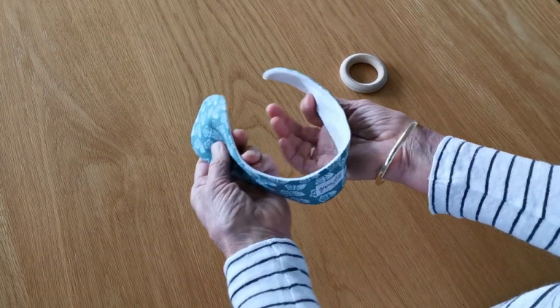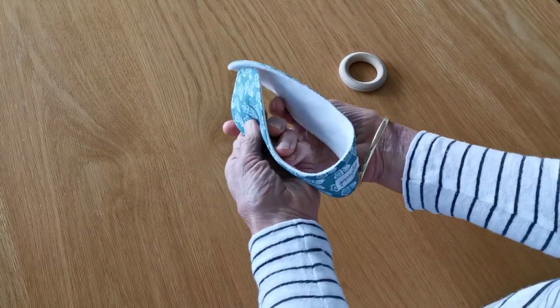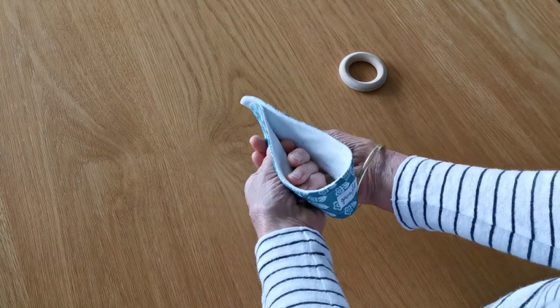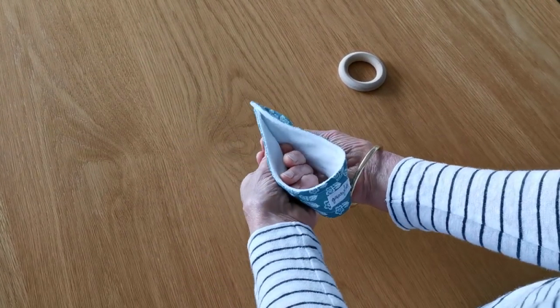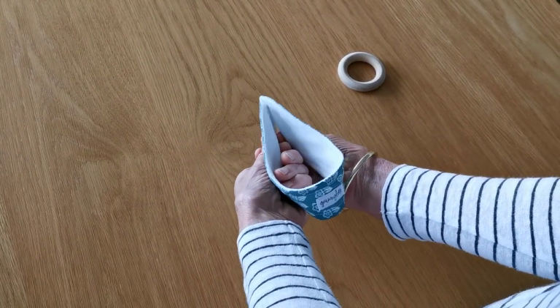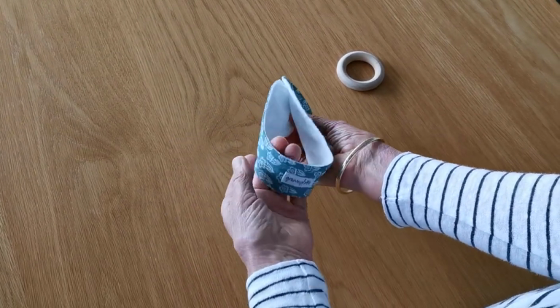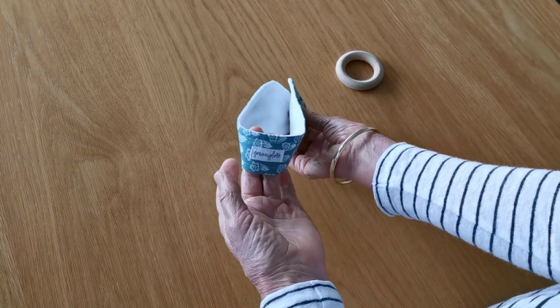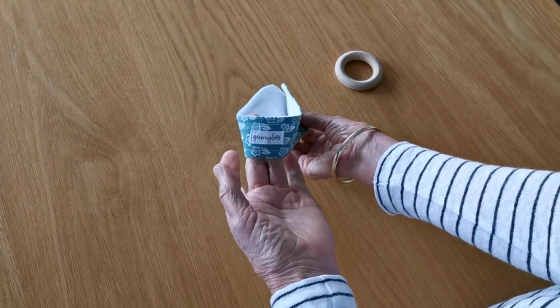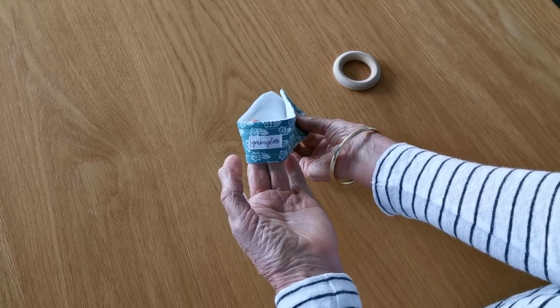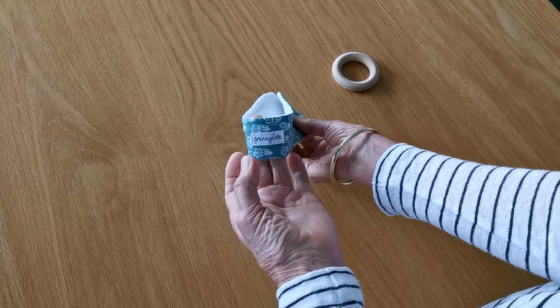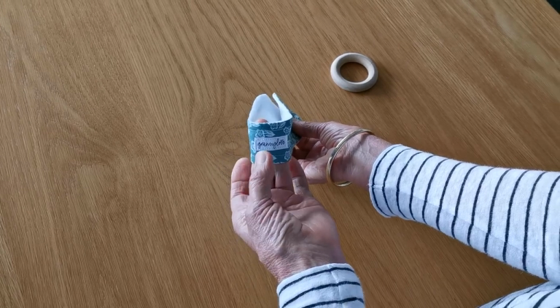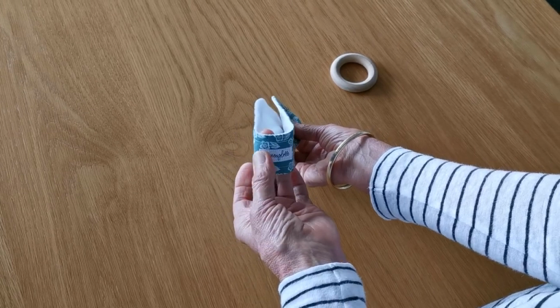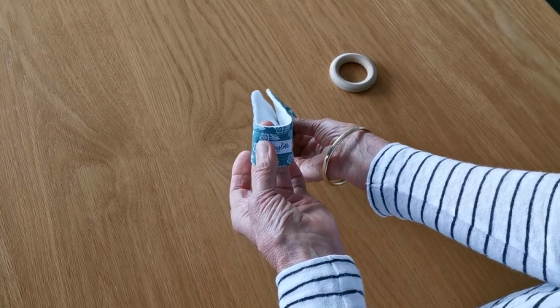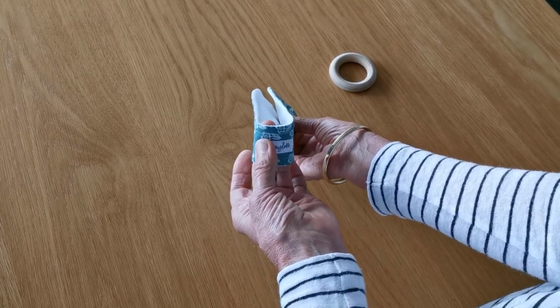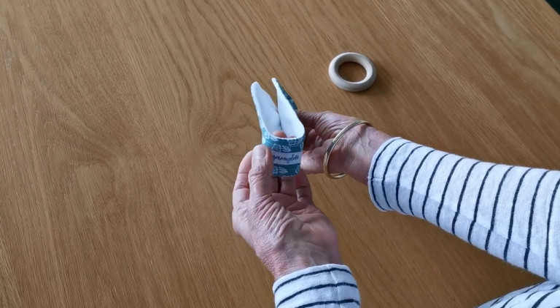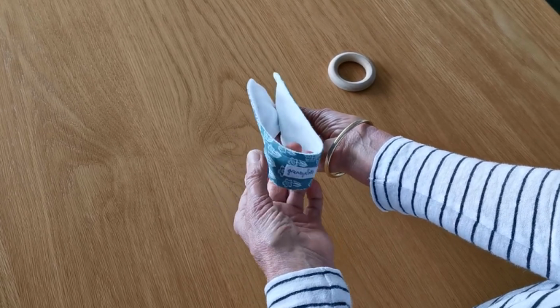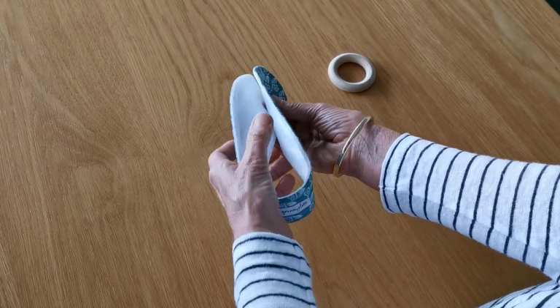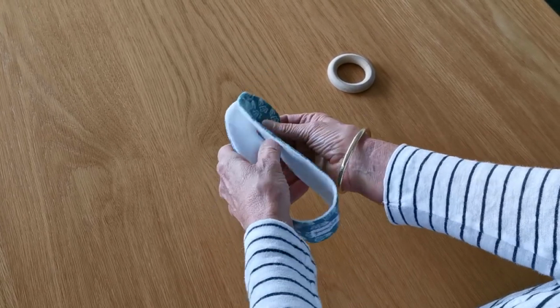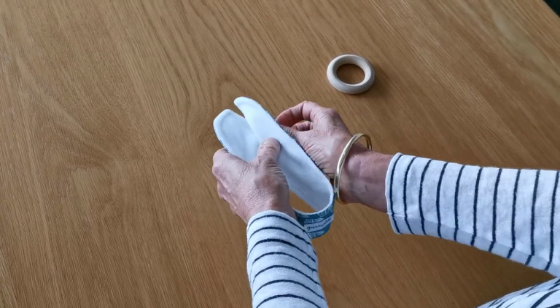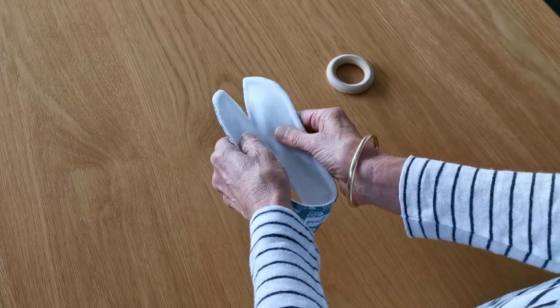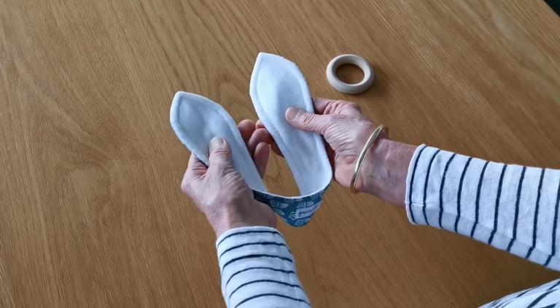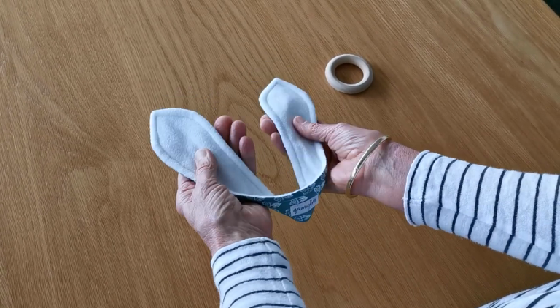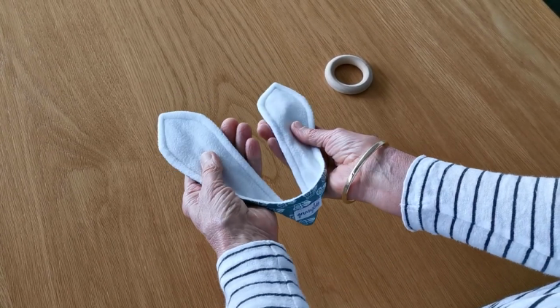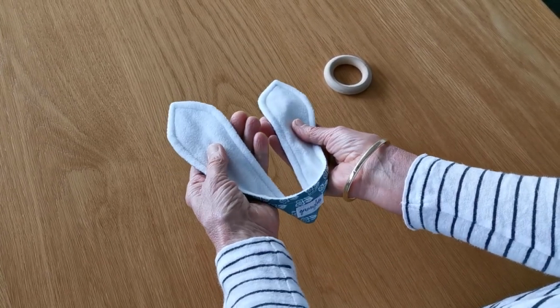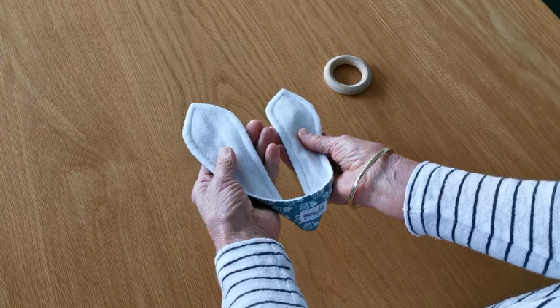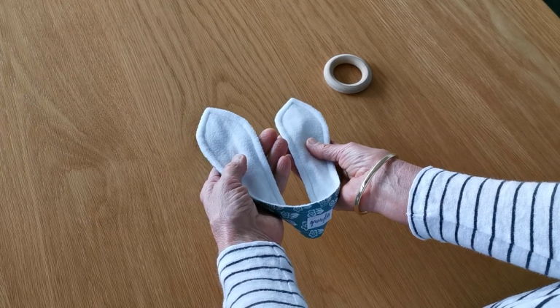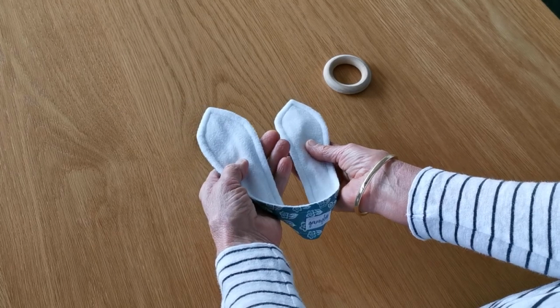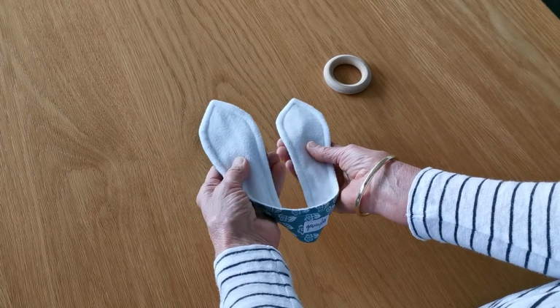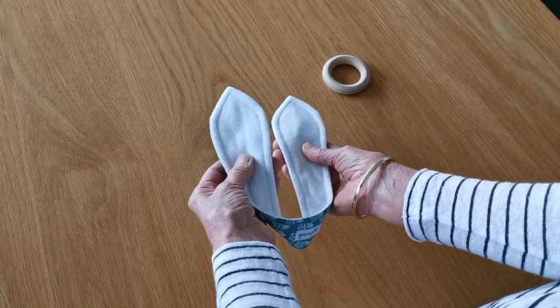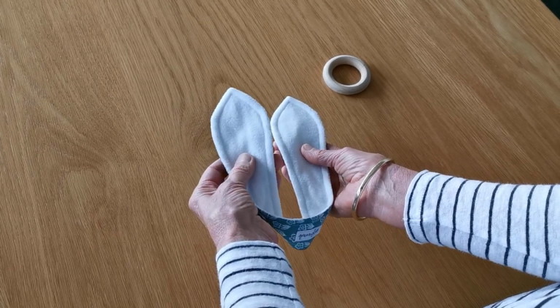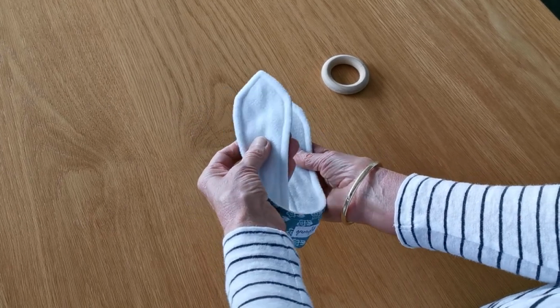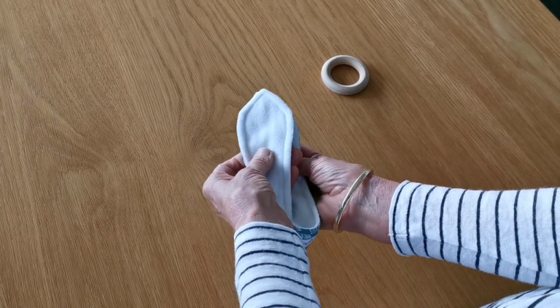Firstly, fold the ears in half with the label facing you upwards. Next, twist the ear ends outwards and place them on top of each other.